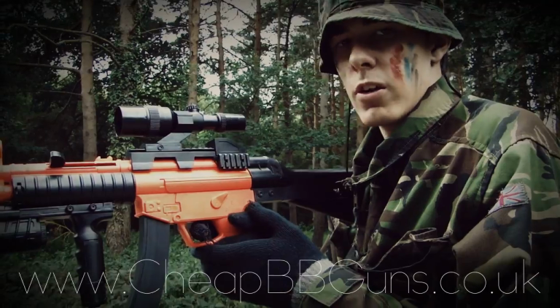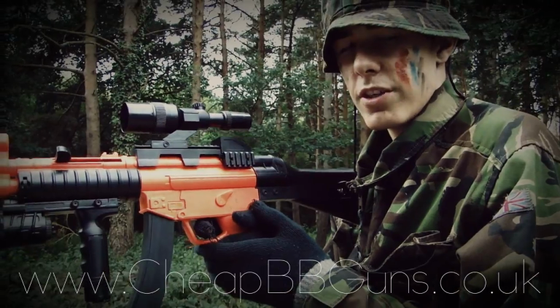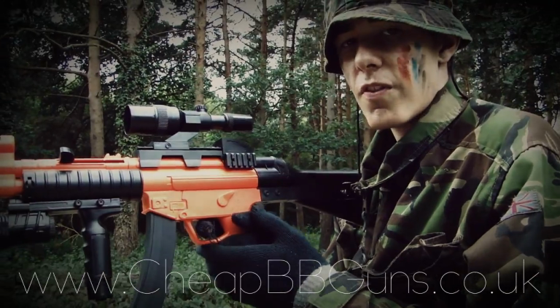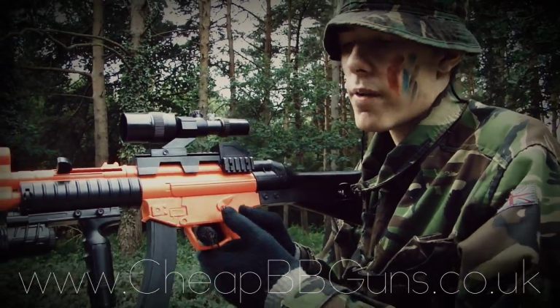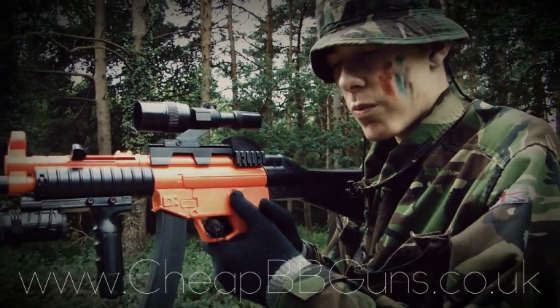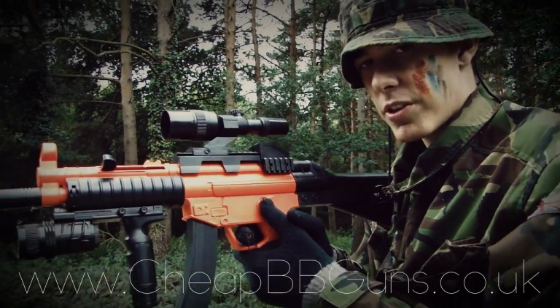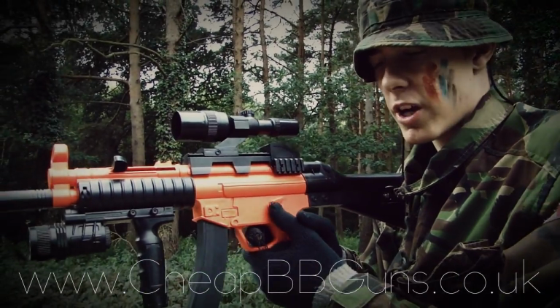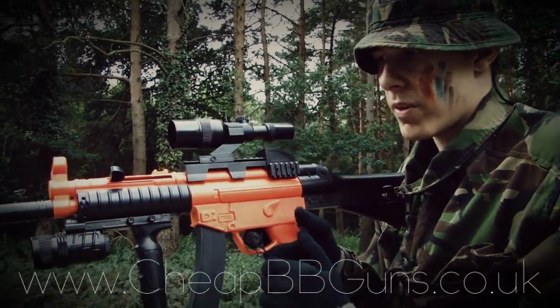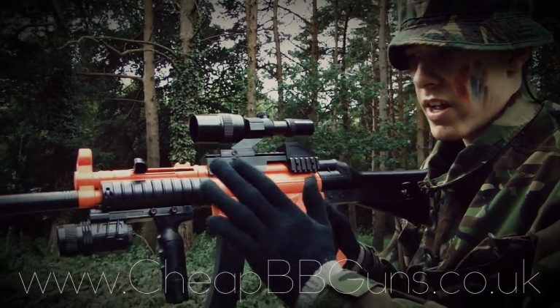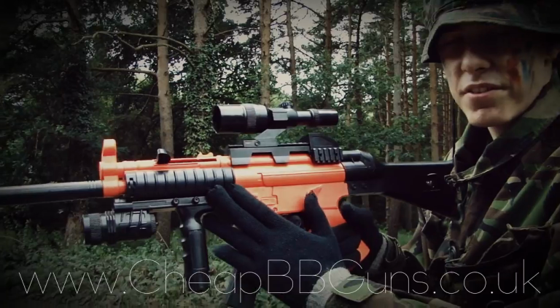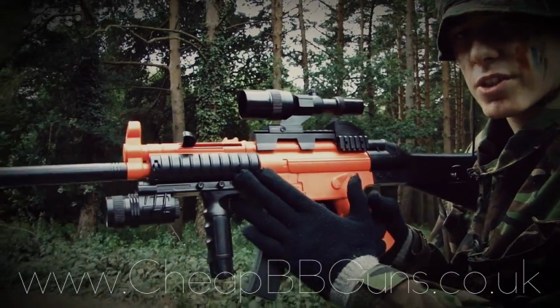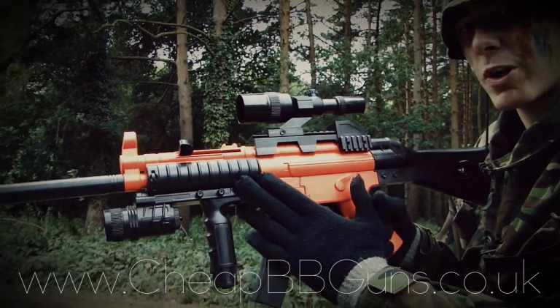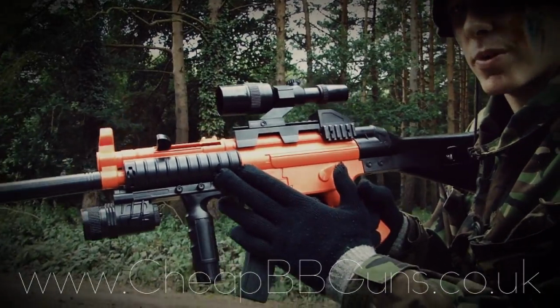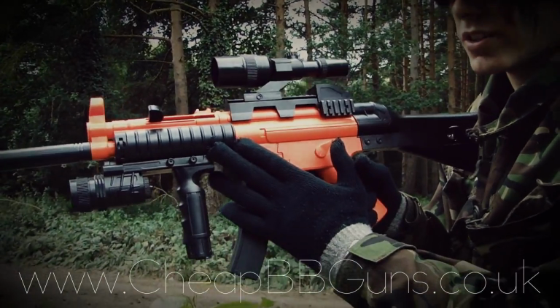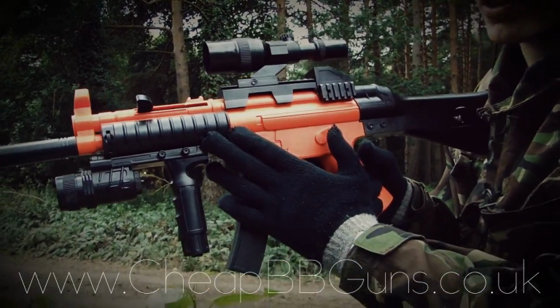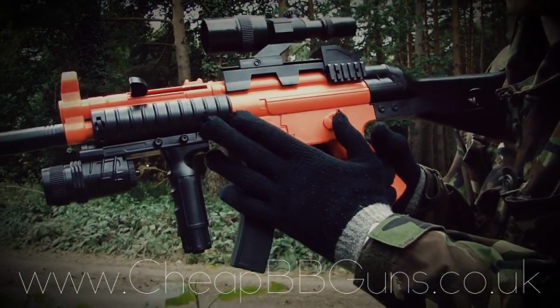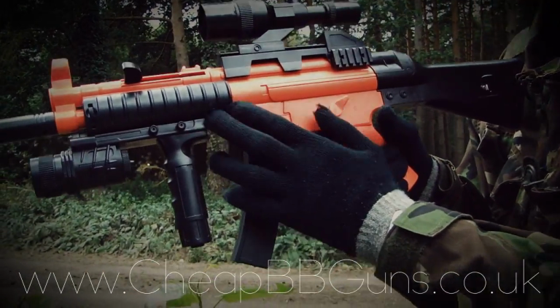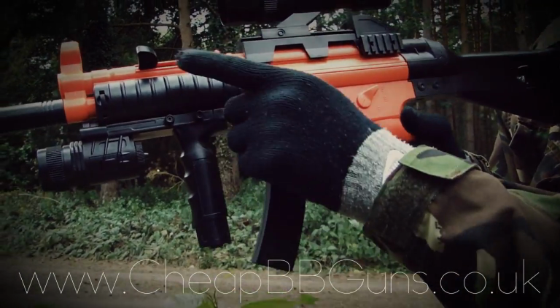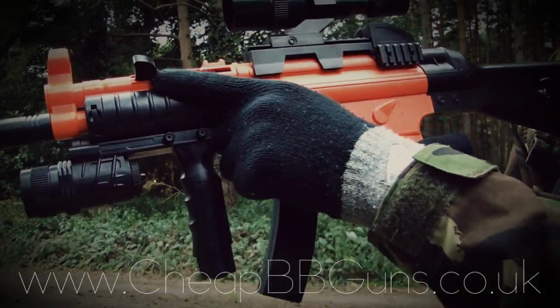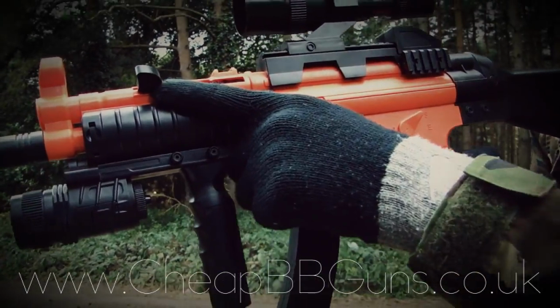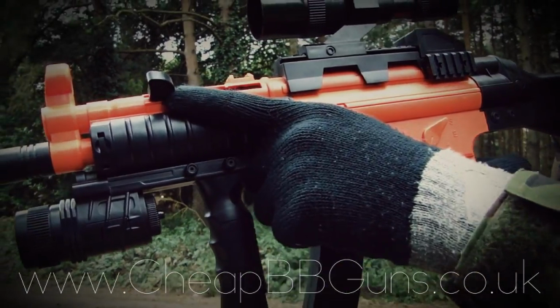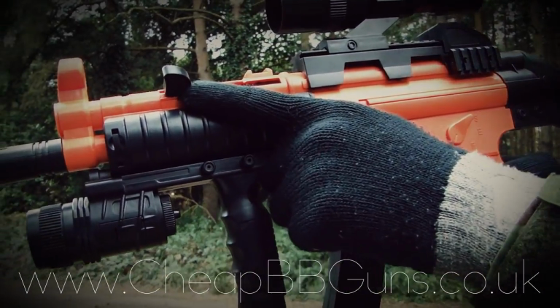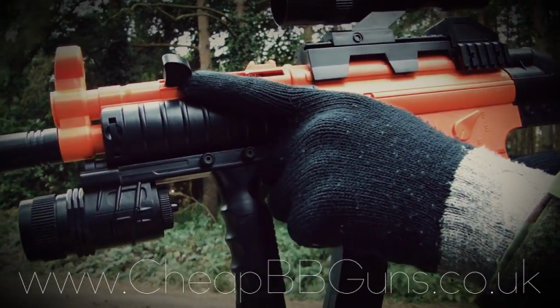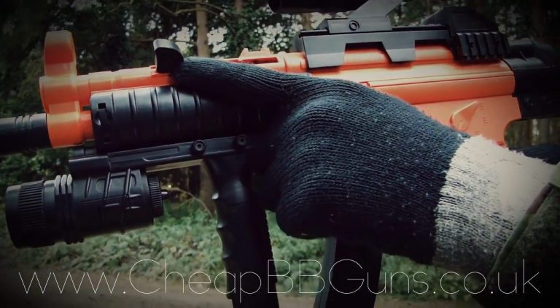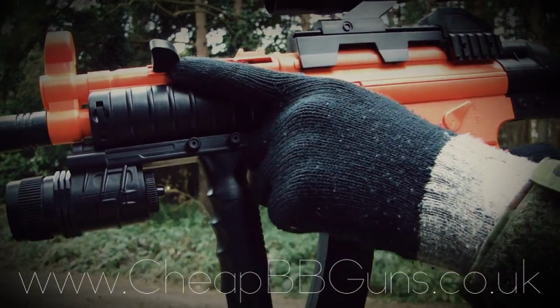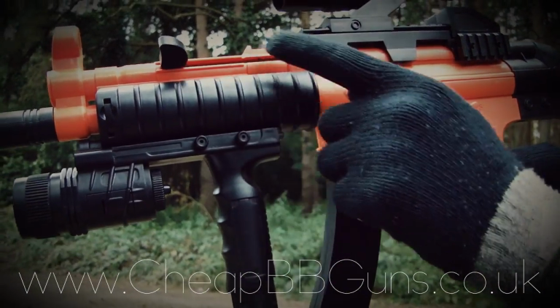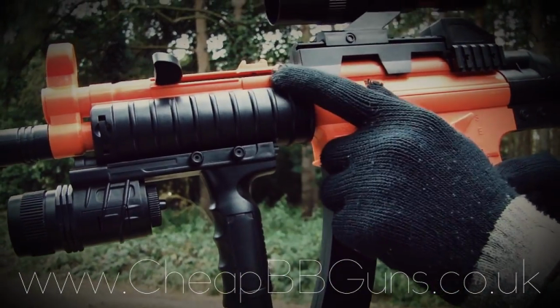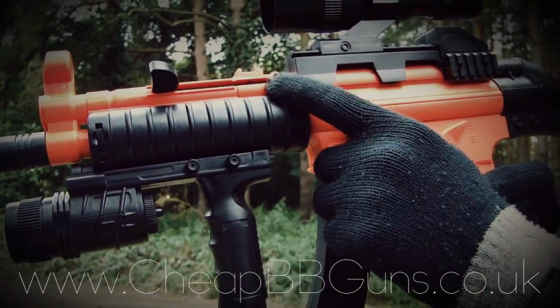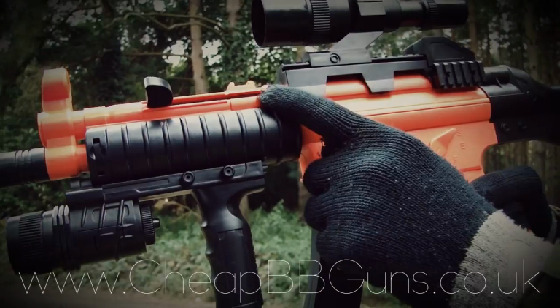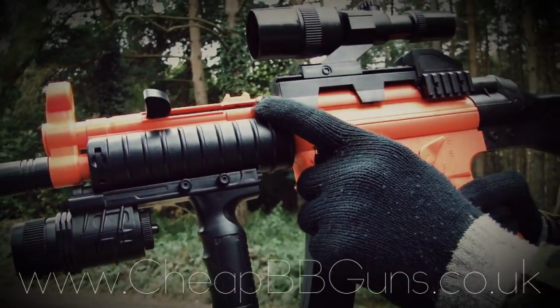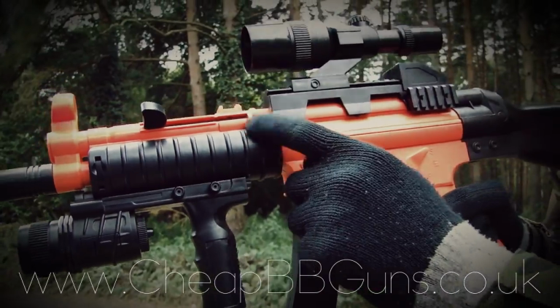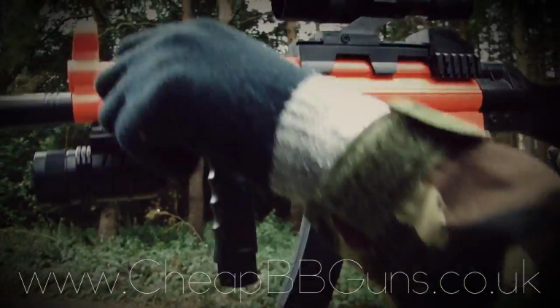Rate of fire with your airsoft gun. As this is a spring weapon, it's as fast as you can cock it. This is the cocking handle — simply charge it back to here to load a pellet.